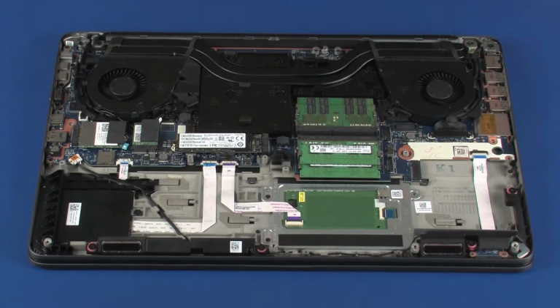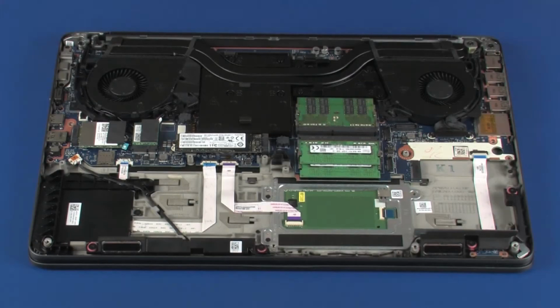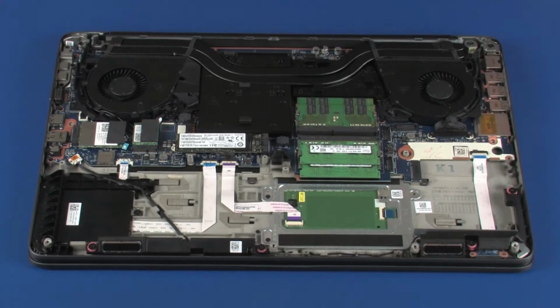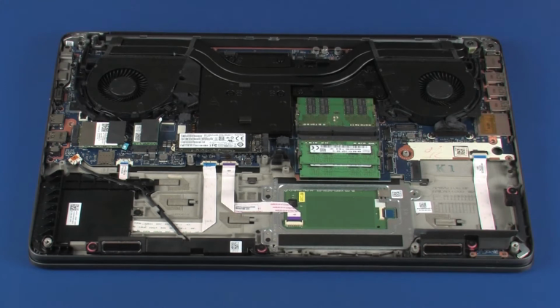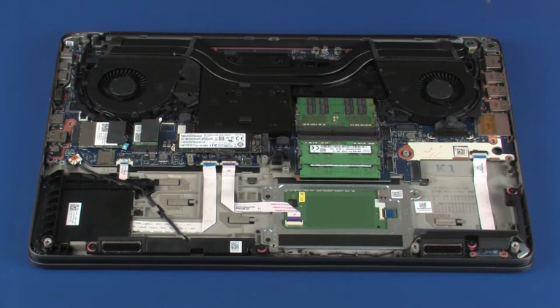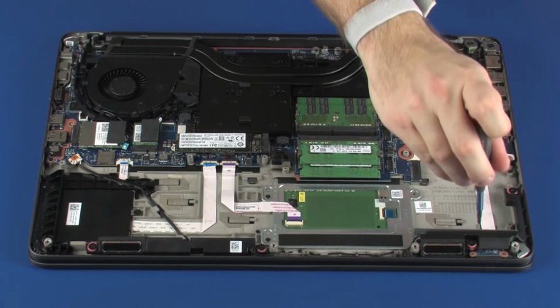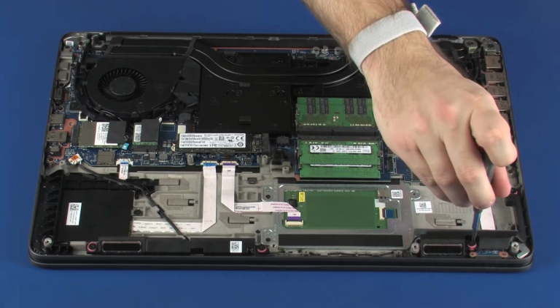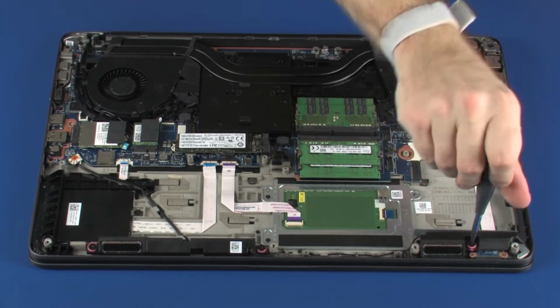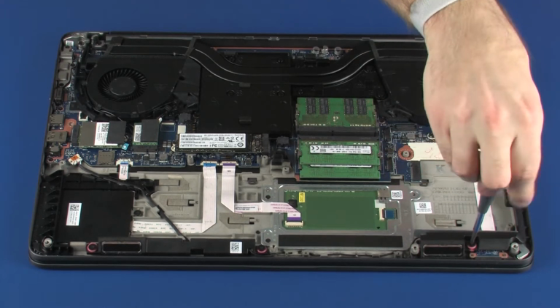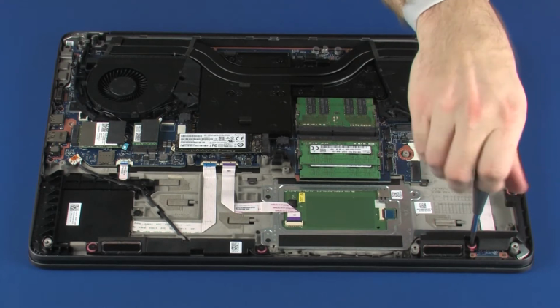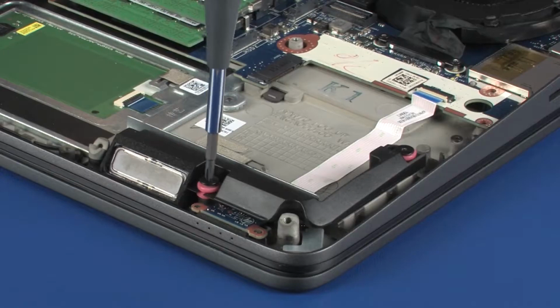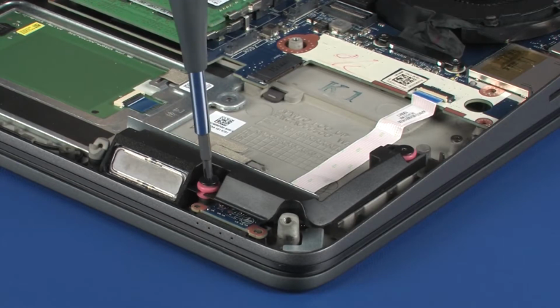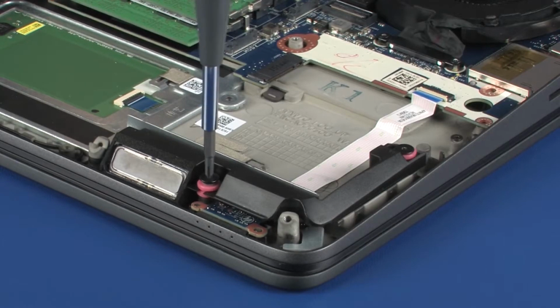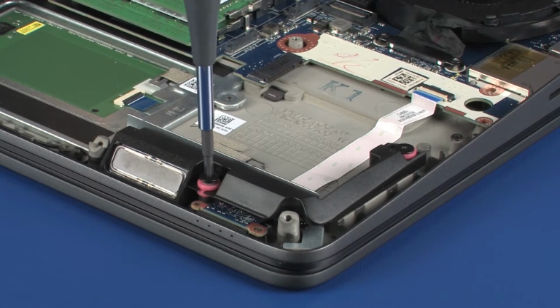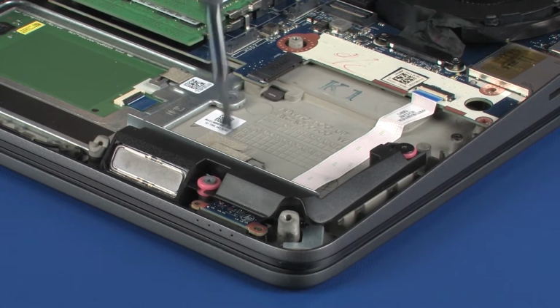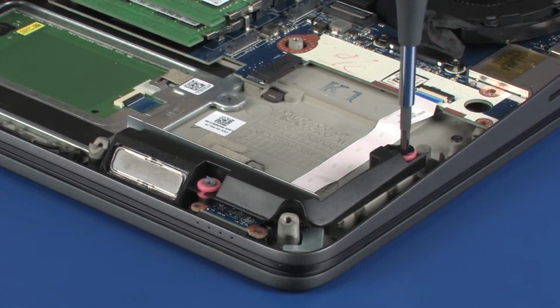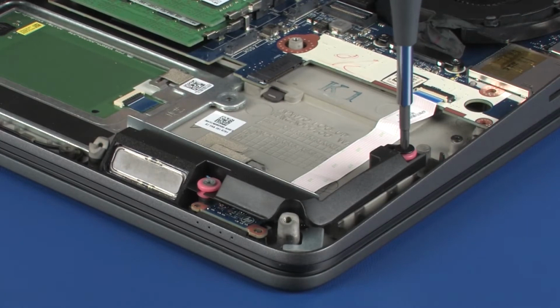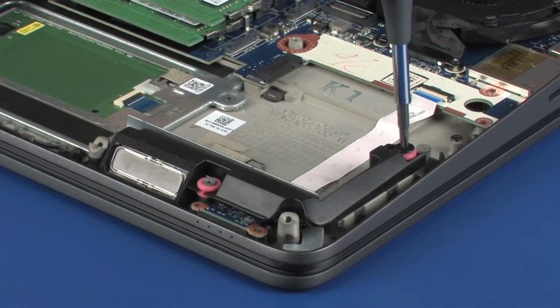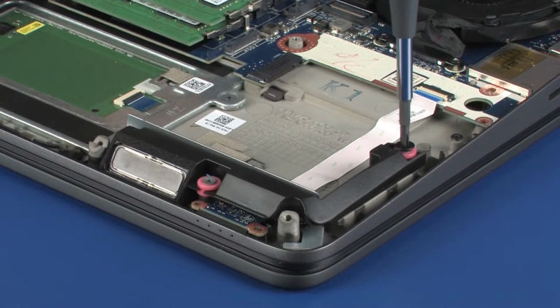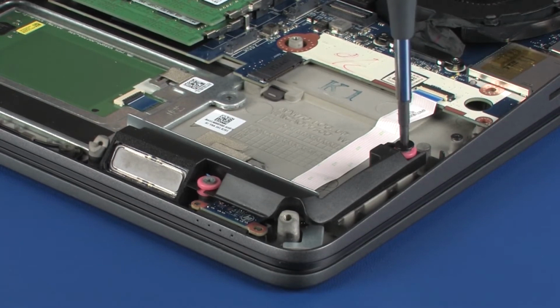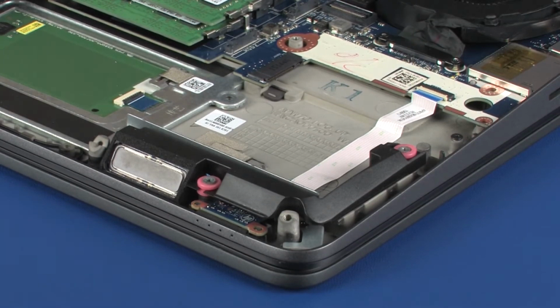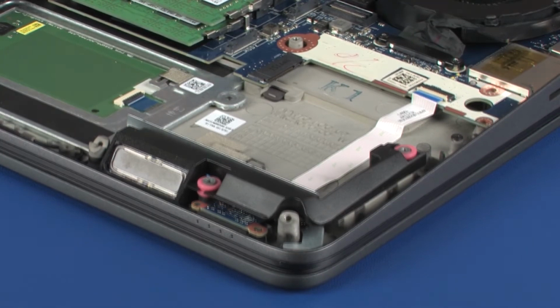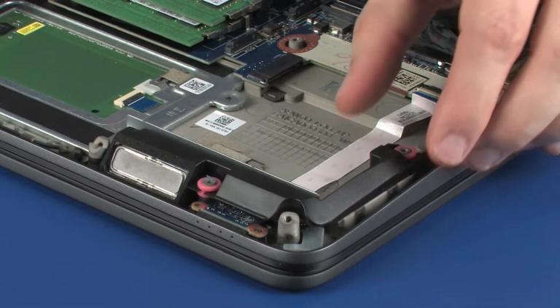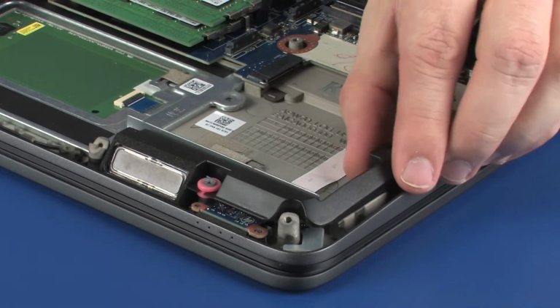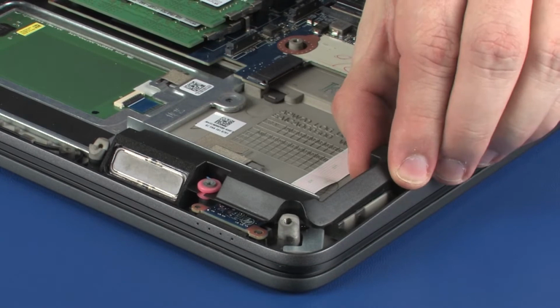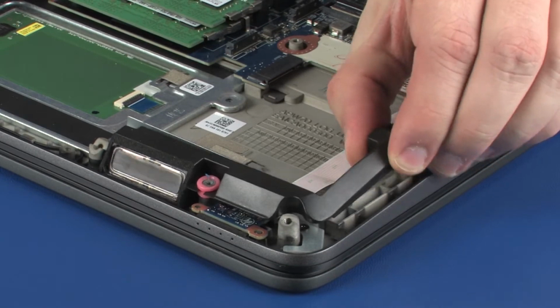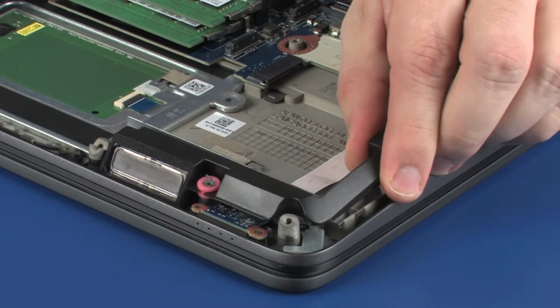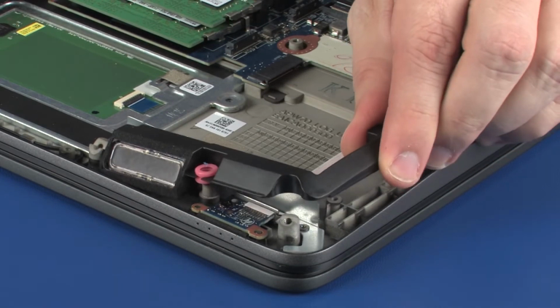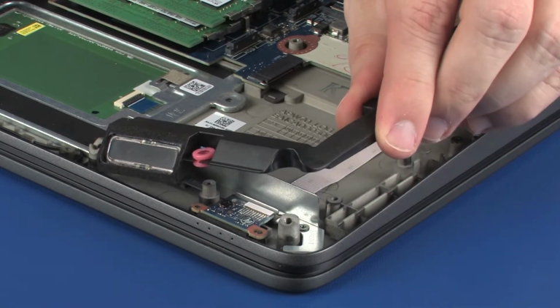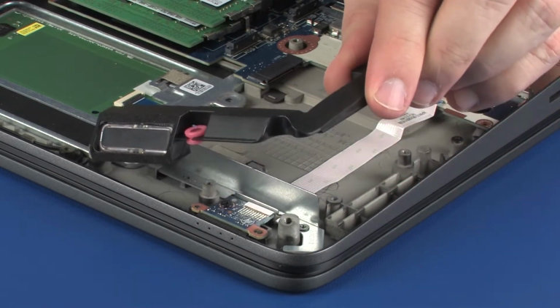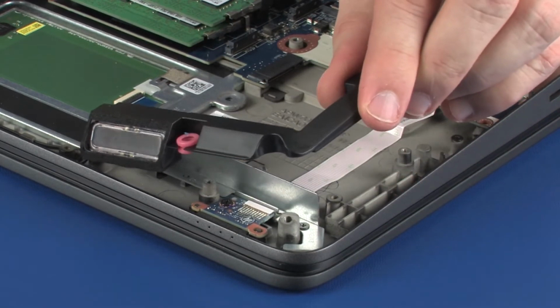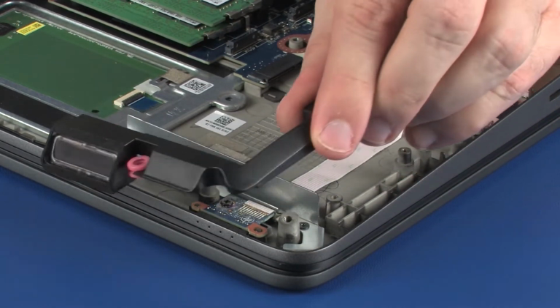Removal. Remove the two 2.5 mm P1 Phillips broad-head screws that secure the left speaker to the top cover. Lift the left speaker off of the alignment pins on the top cover and set it aside.